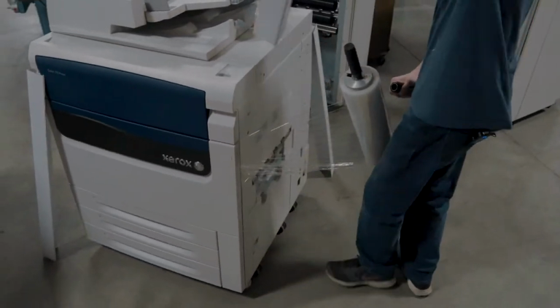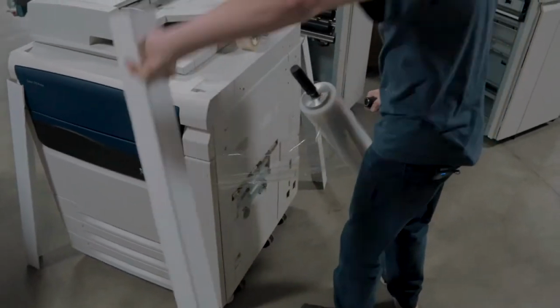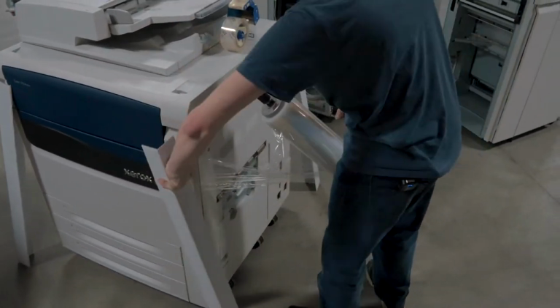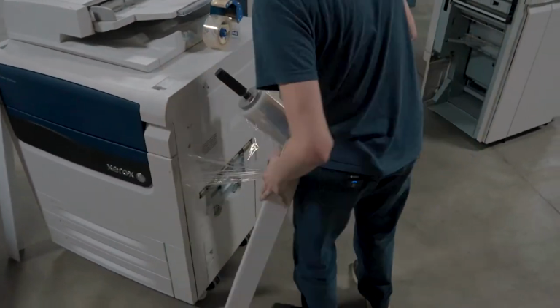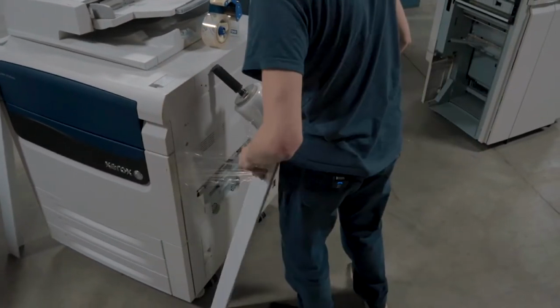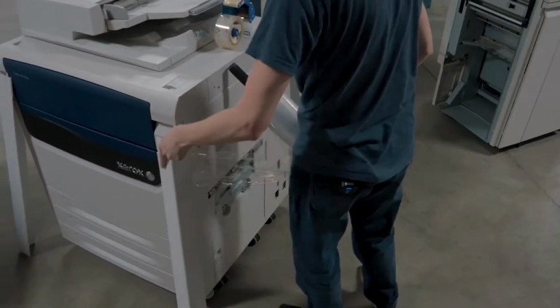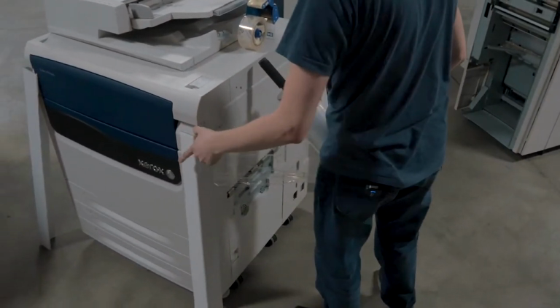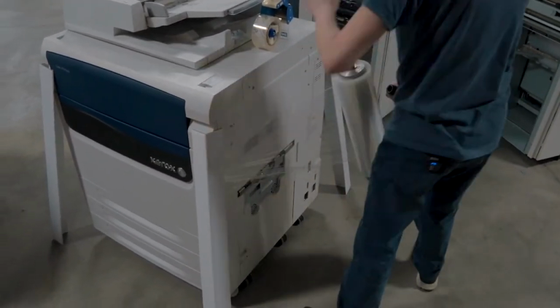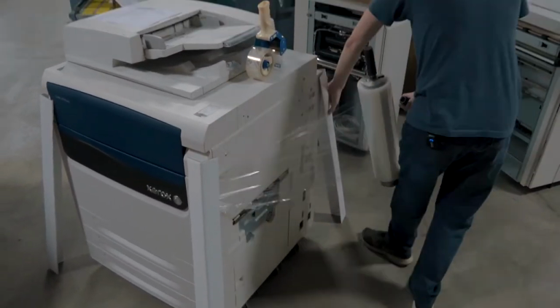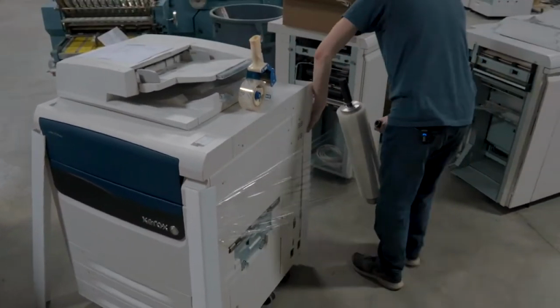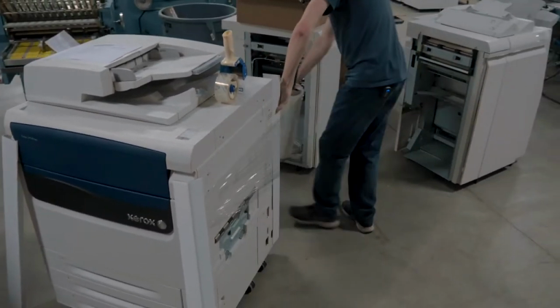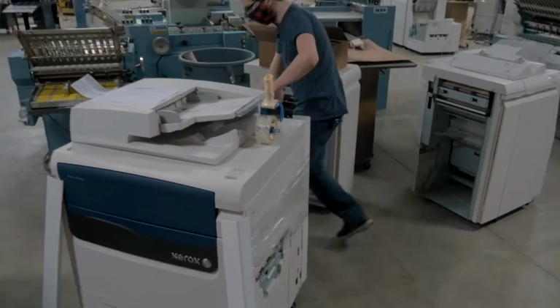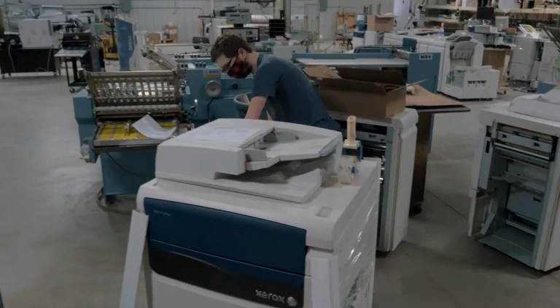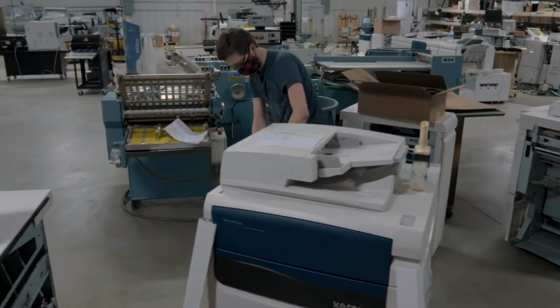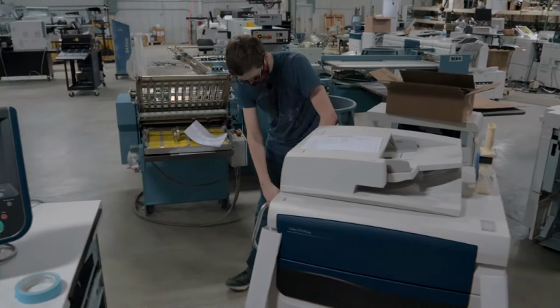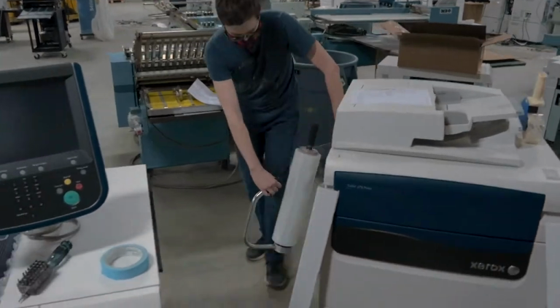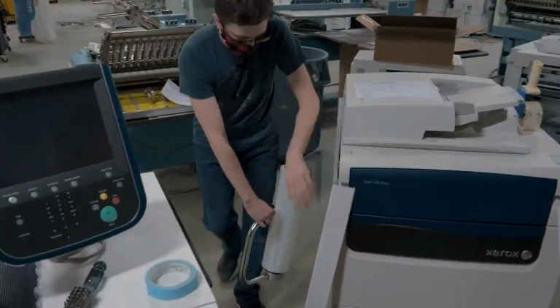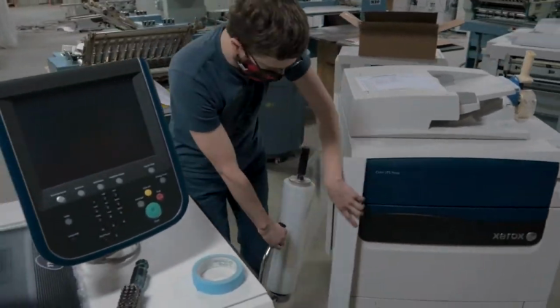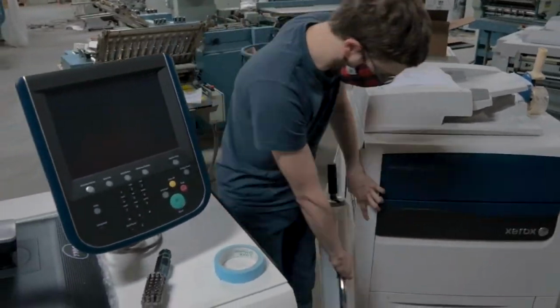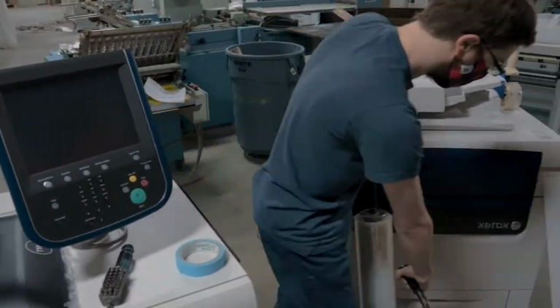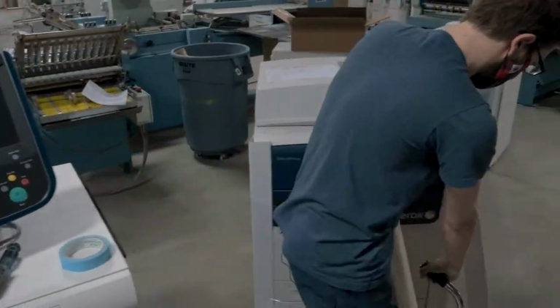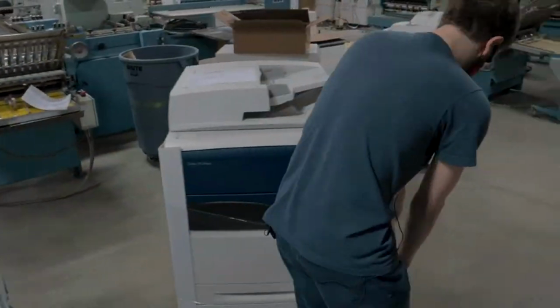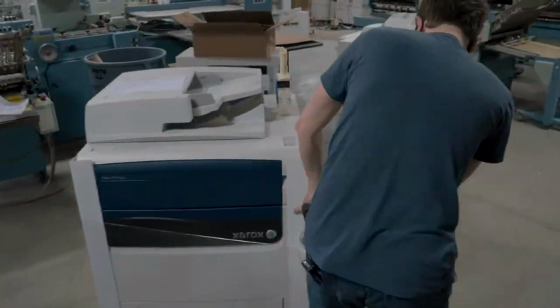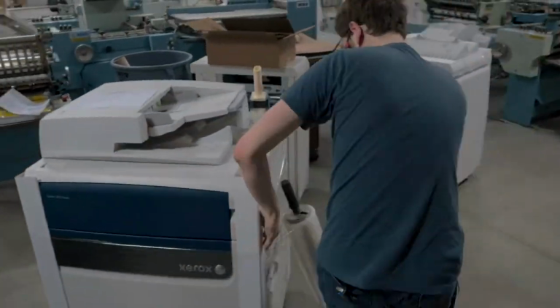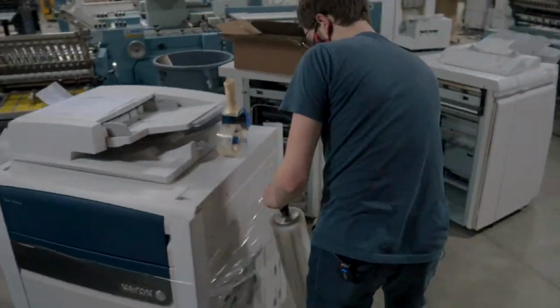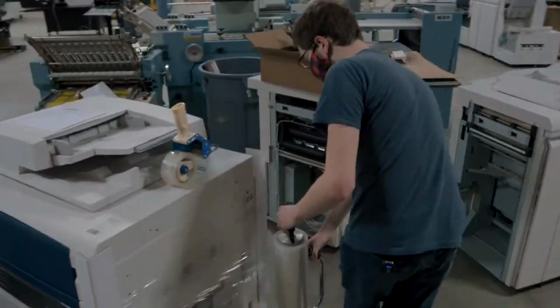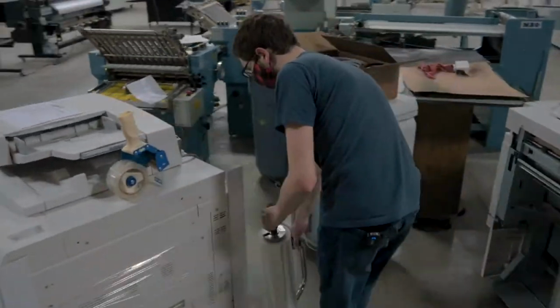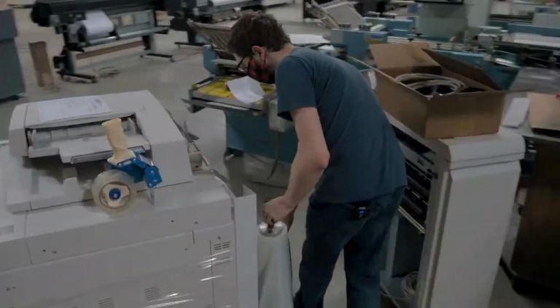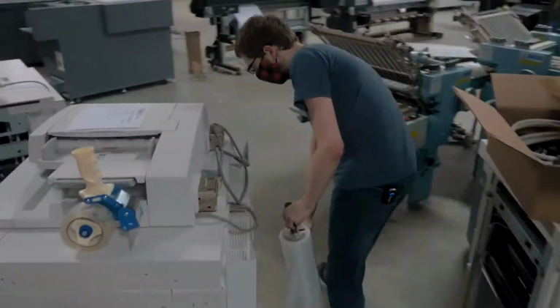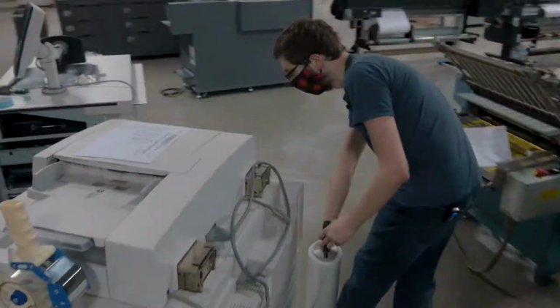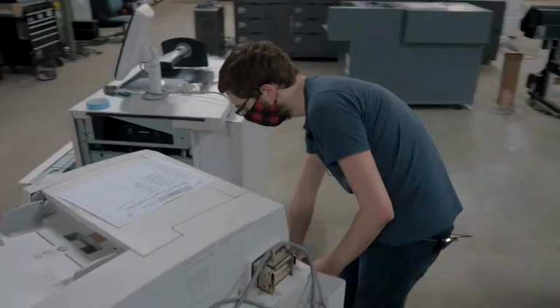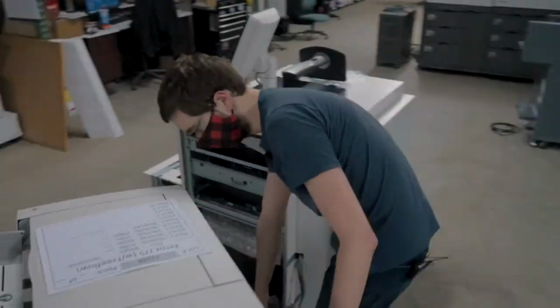I usually do what's called the two-layer system, which means that every time I go over an area with shrink wrap, it should have at least two layers.